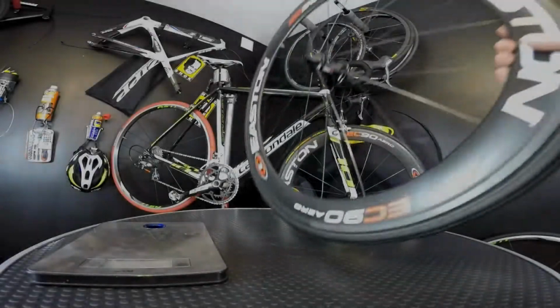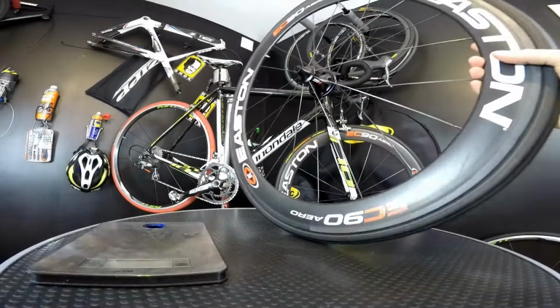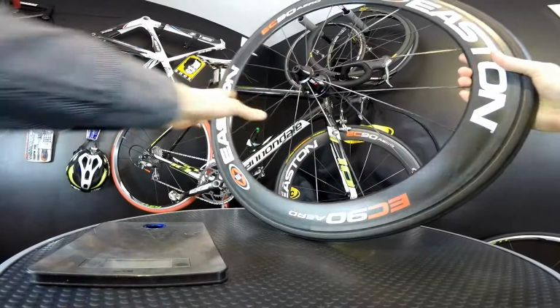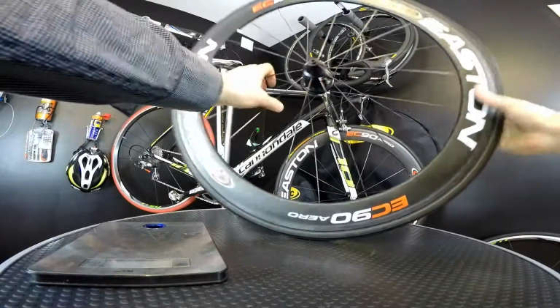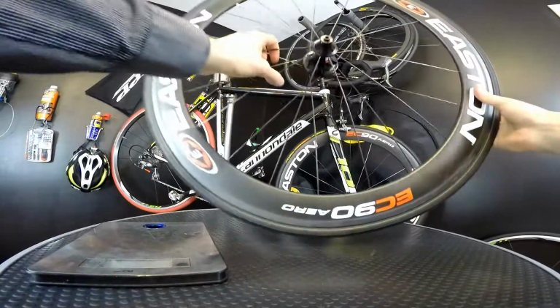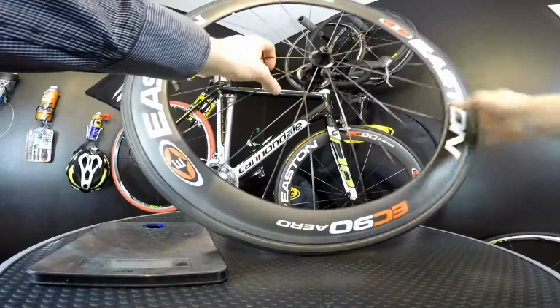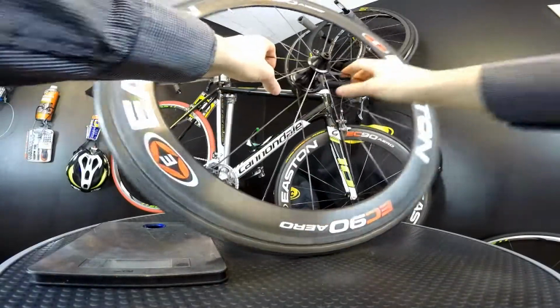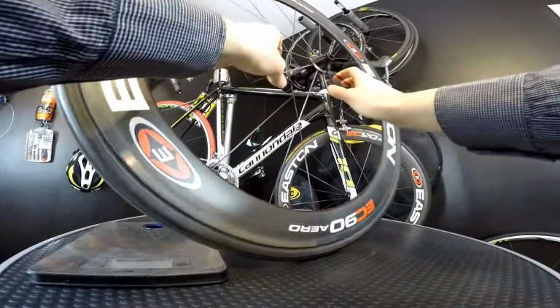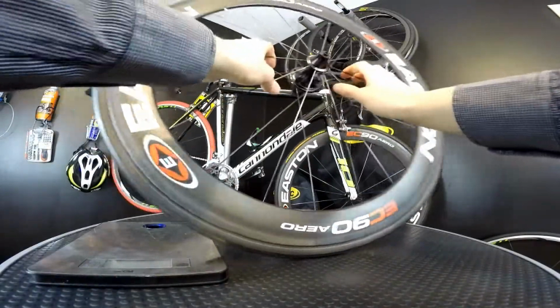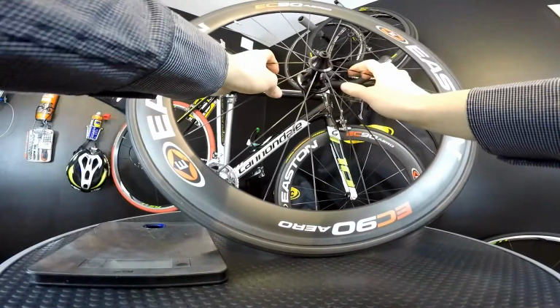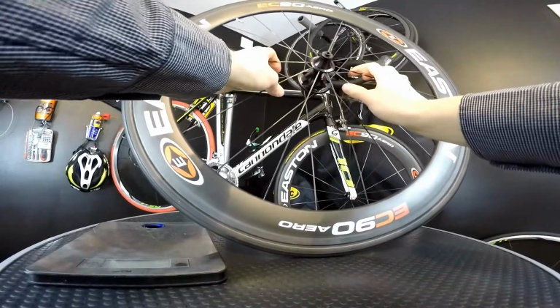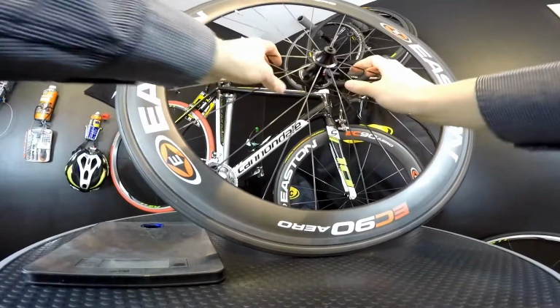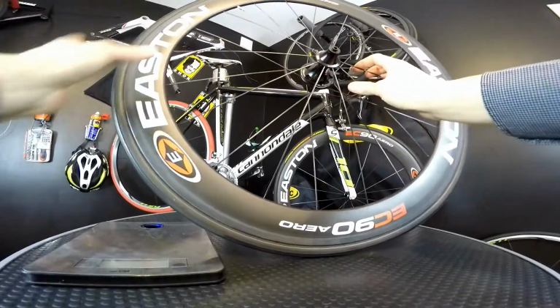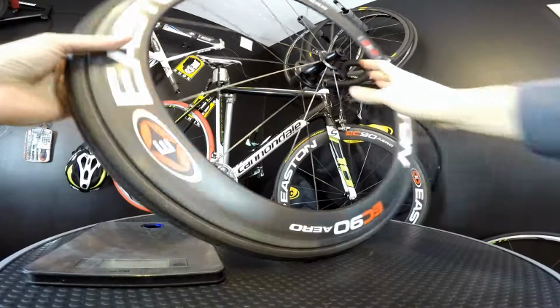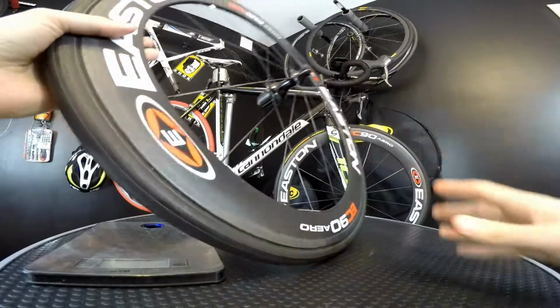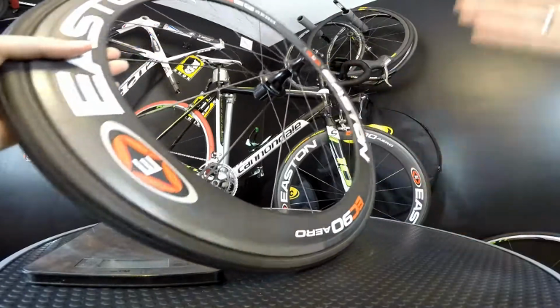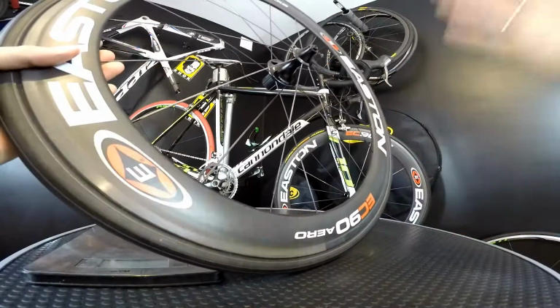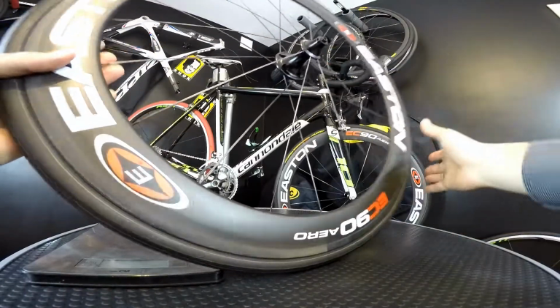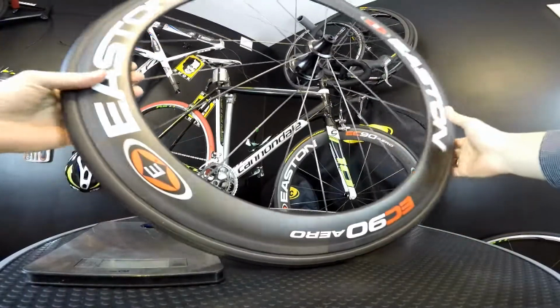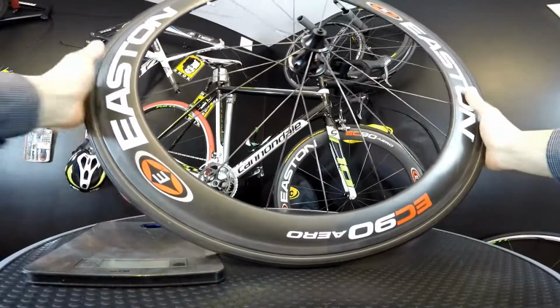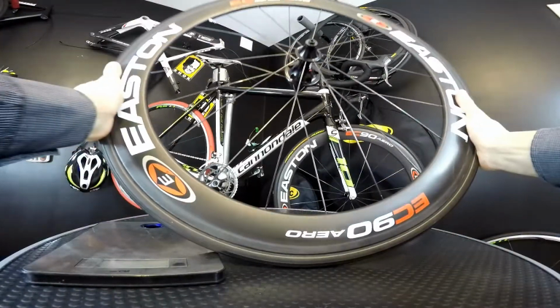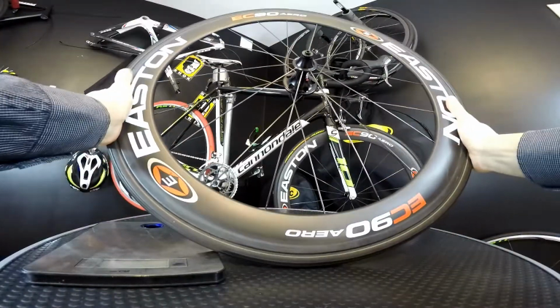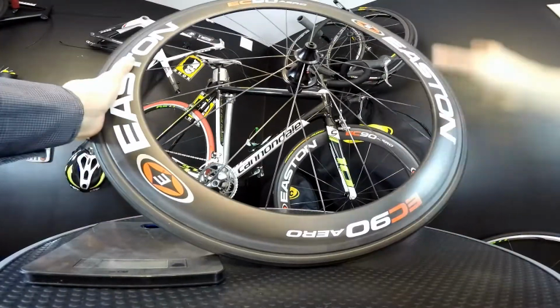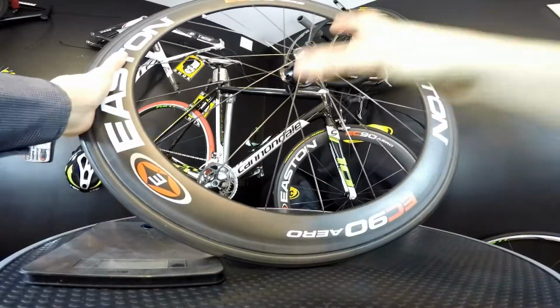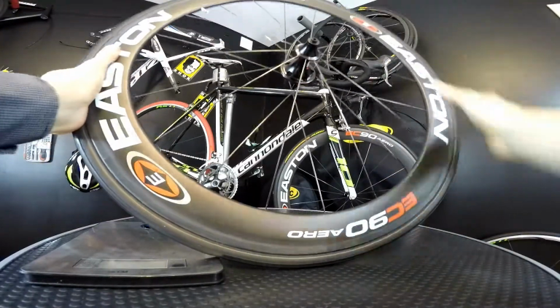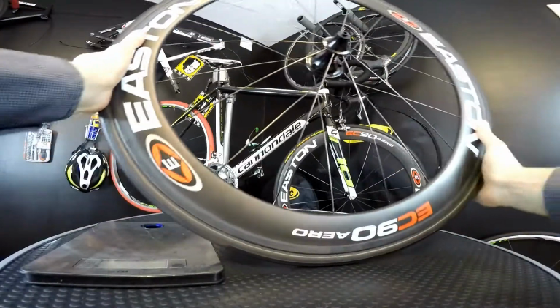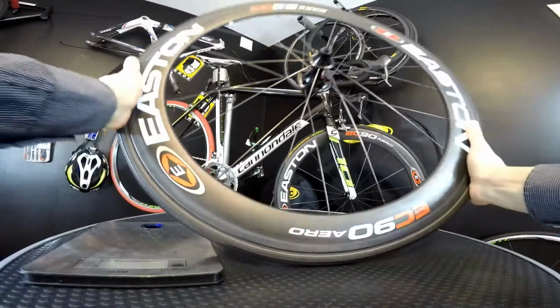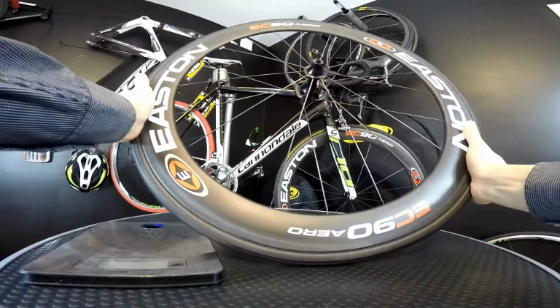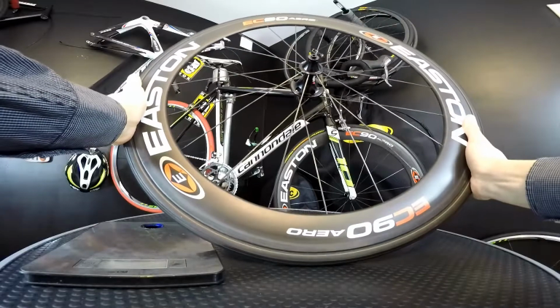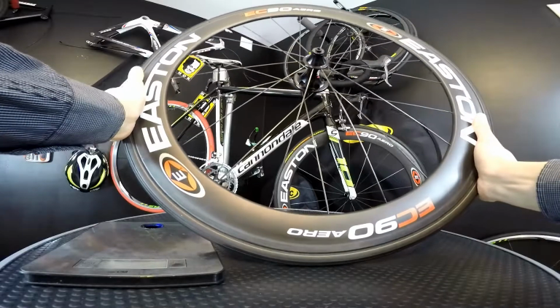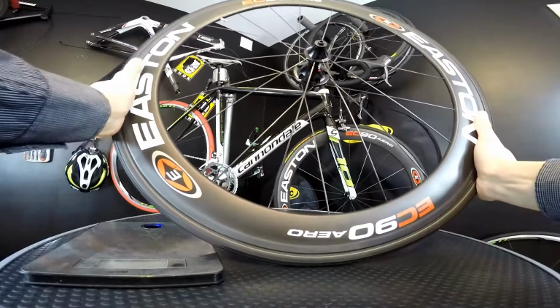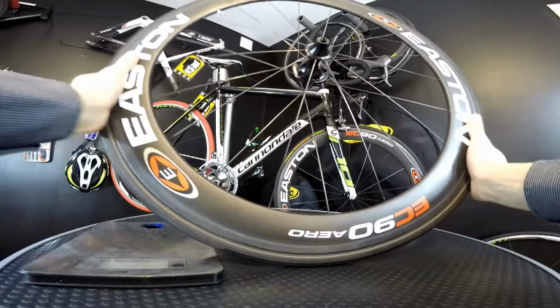What's up guys, Ken Eden here and this is the episode about Easton EC90 aero wheels. We're talking about aerodynamics and also the certain model of the aero wheelset.